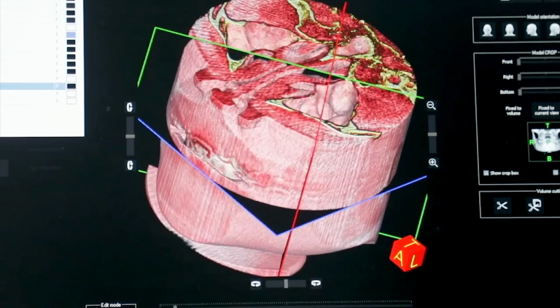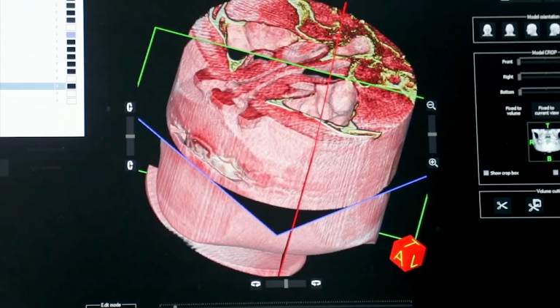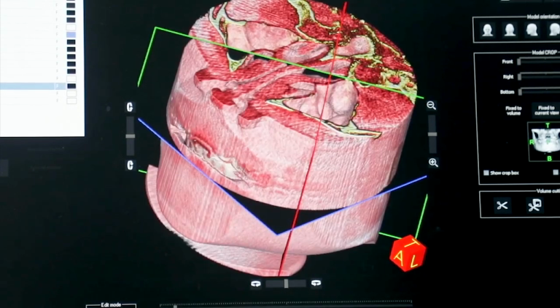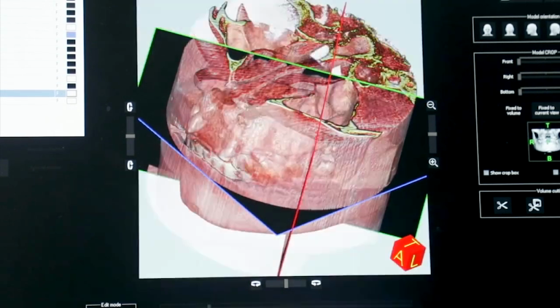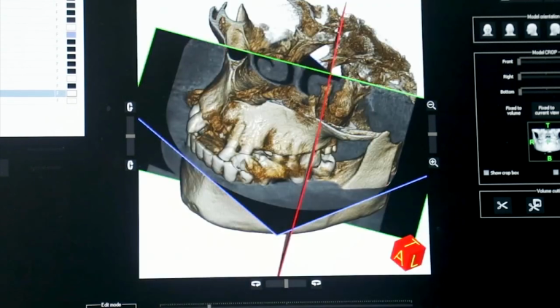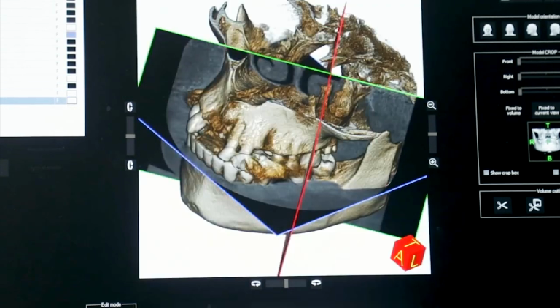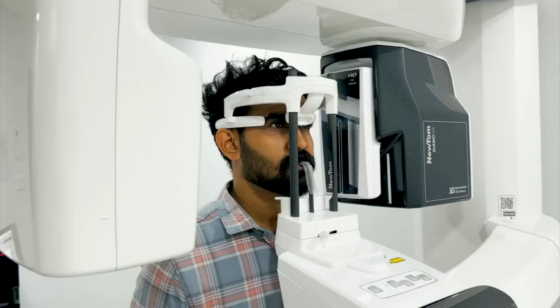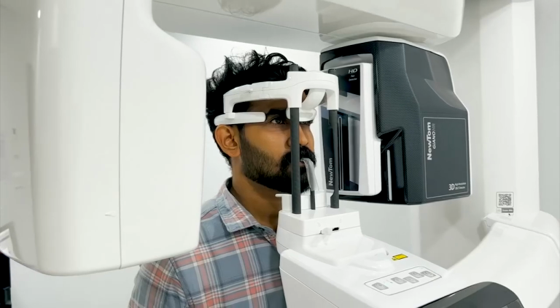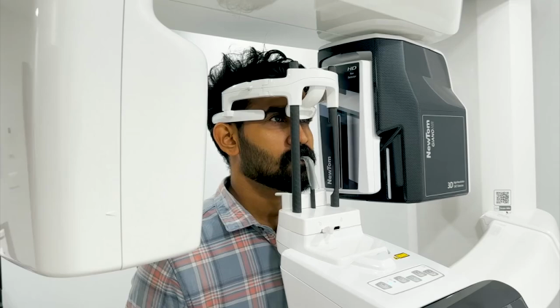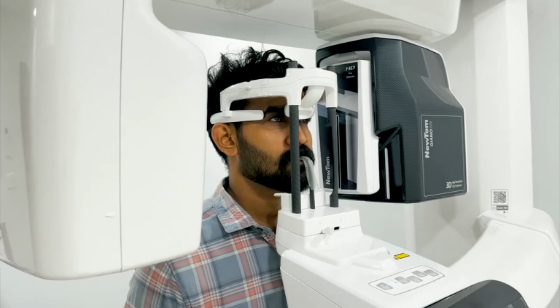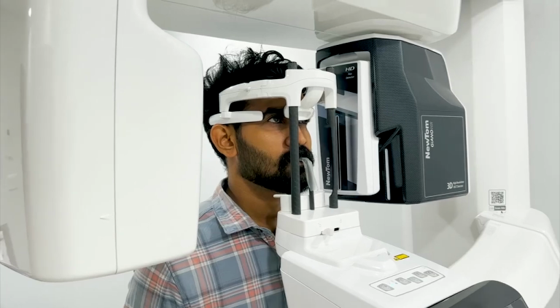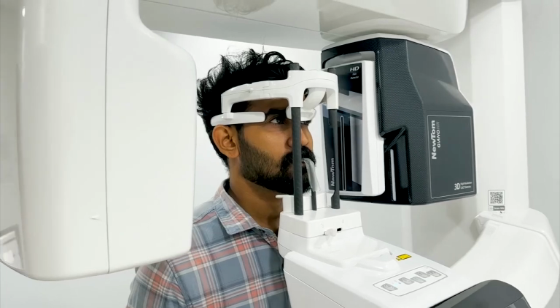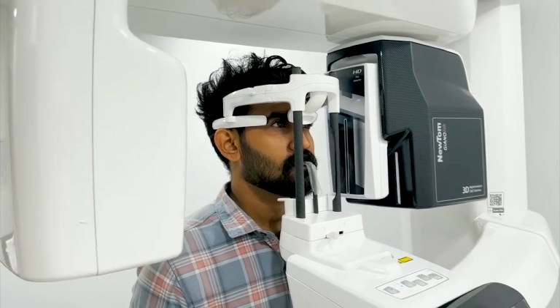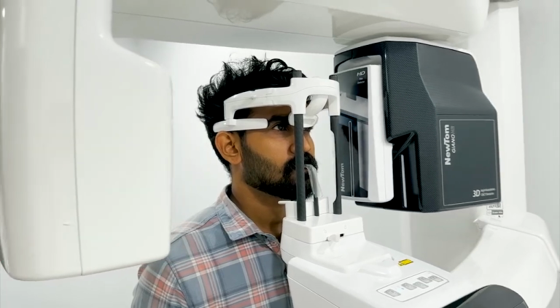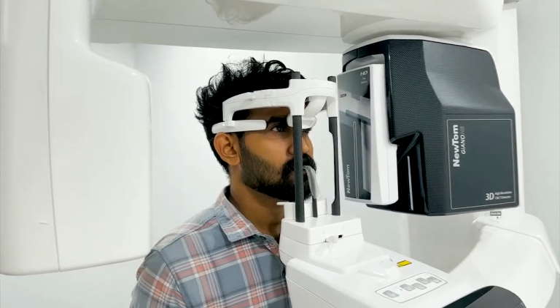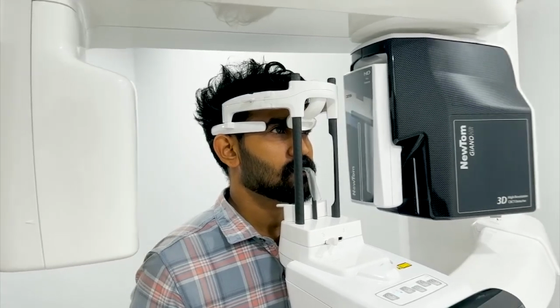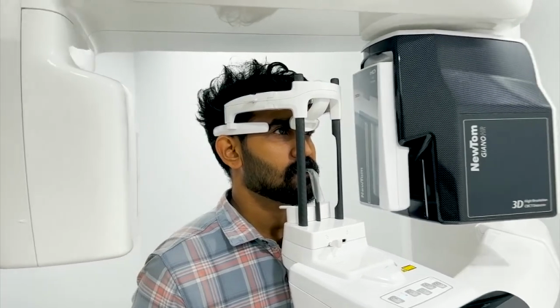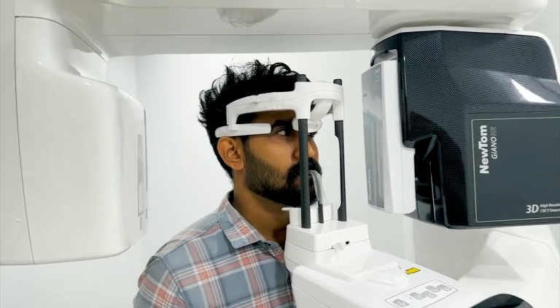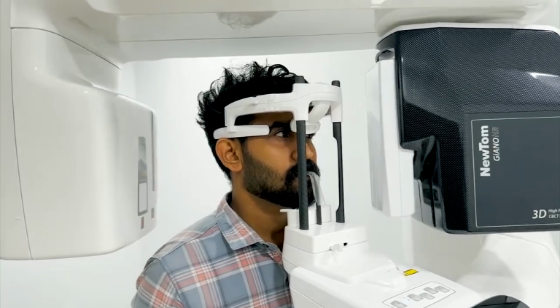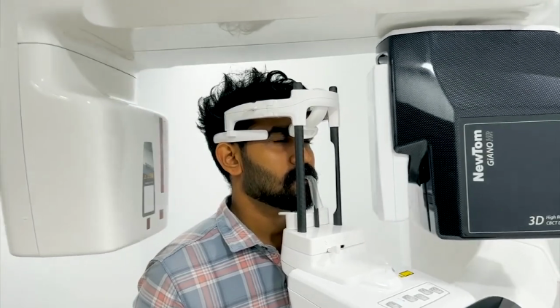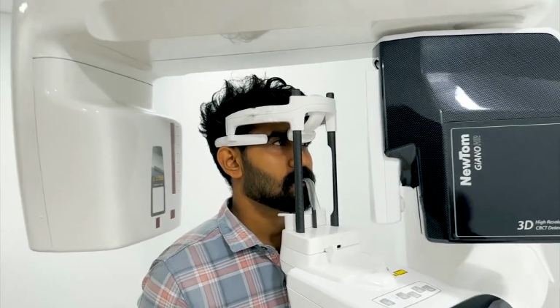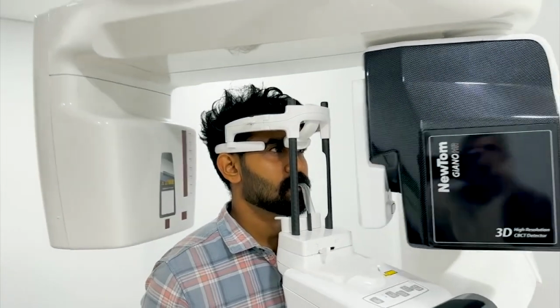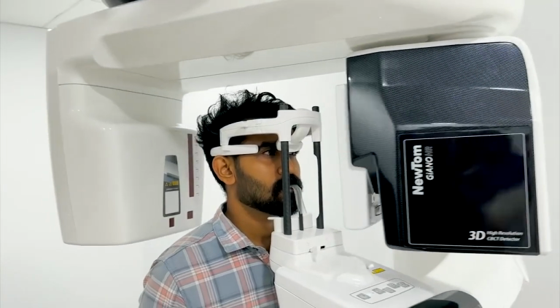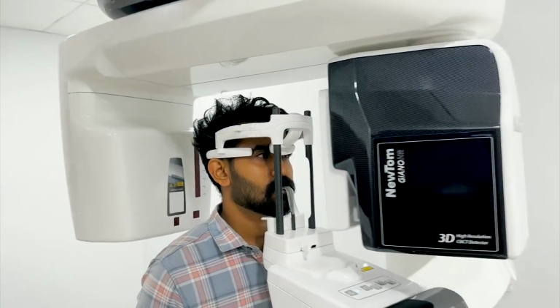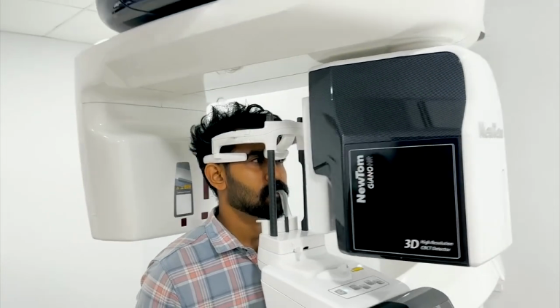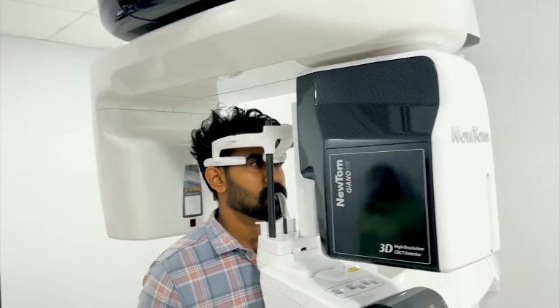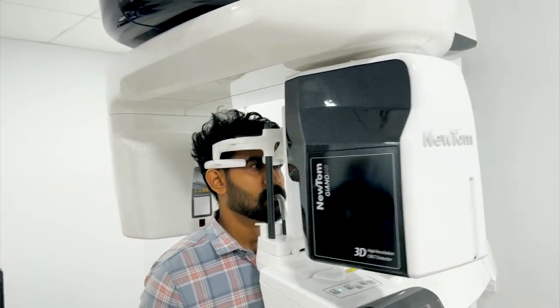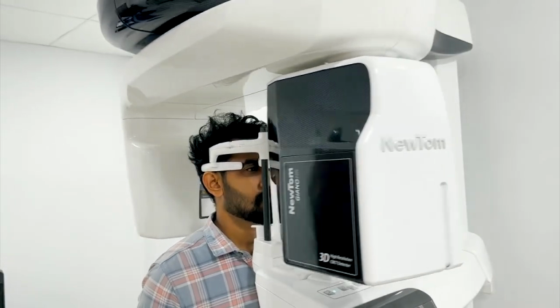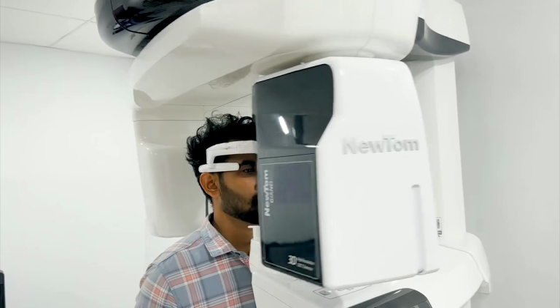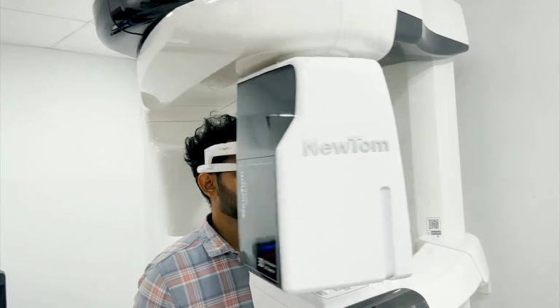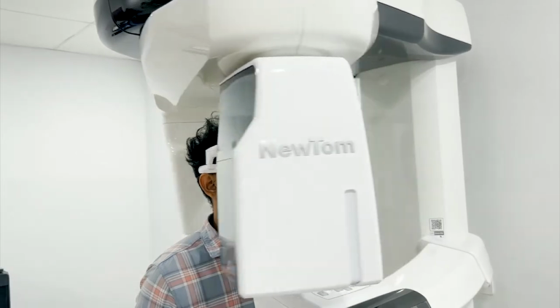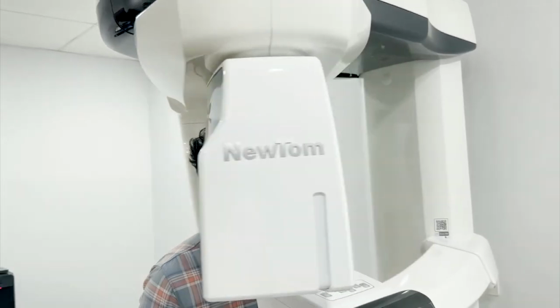We are excited about full implant. We have had TMJ study, airway analysis, maxillary nasal sinus, and lymphoma.